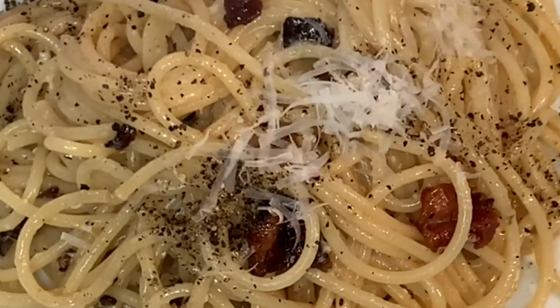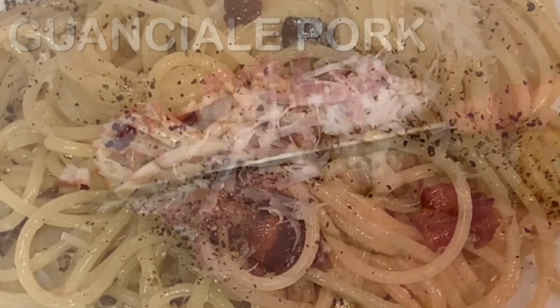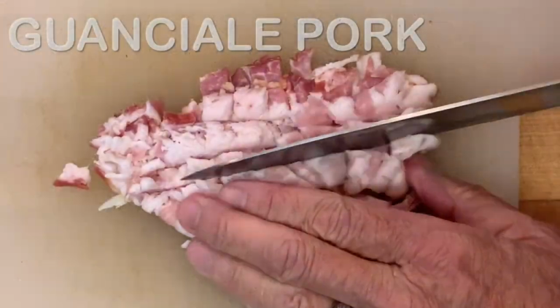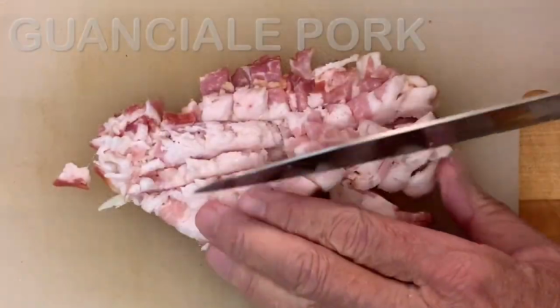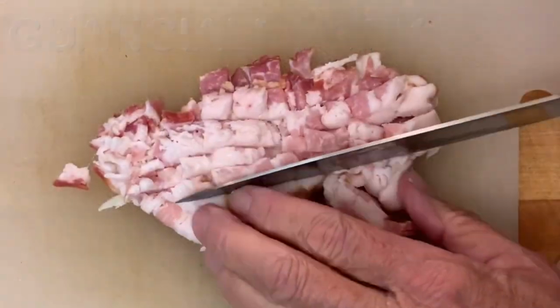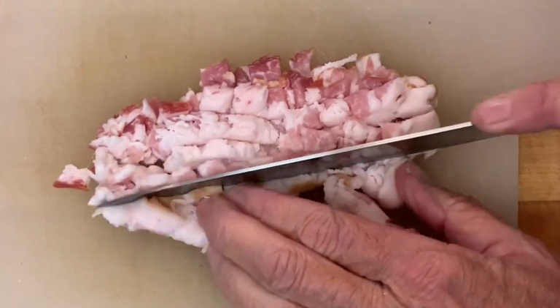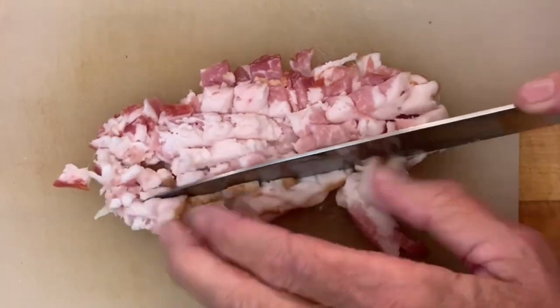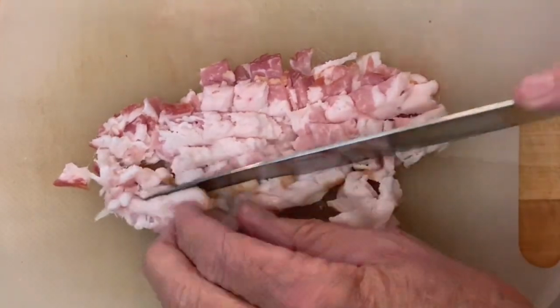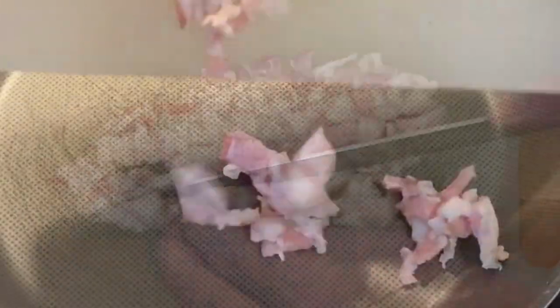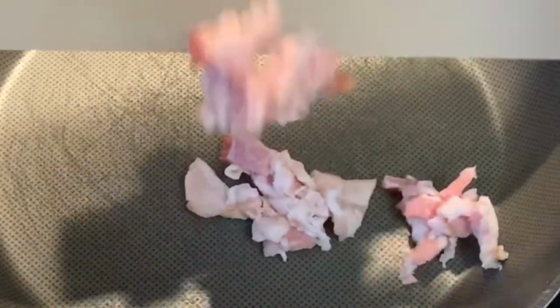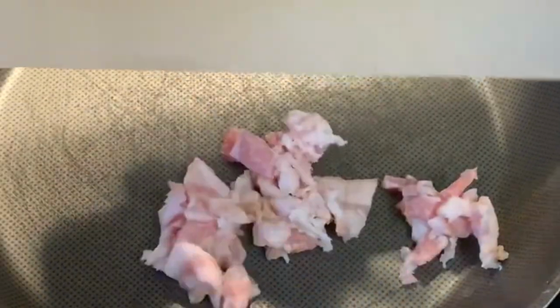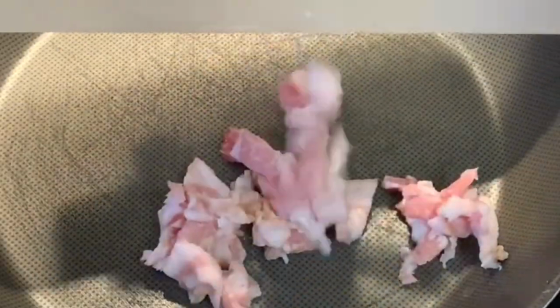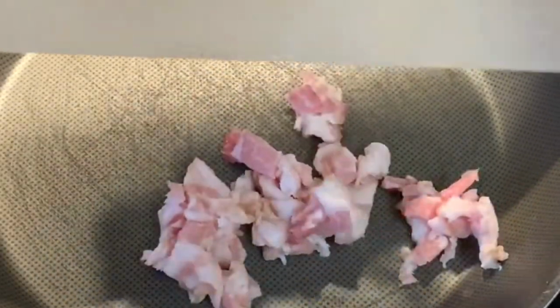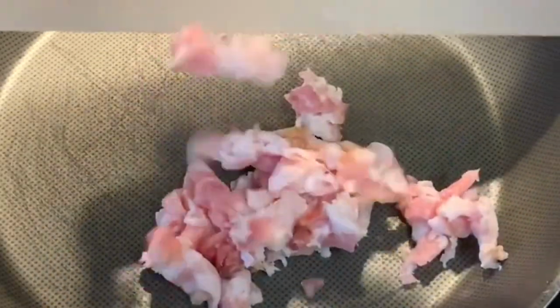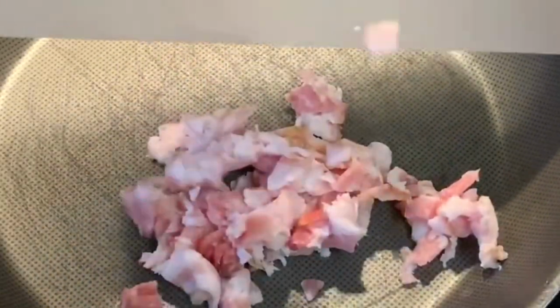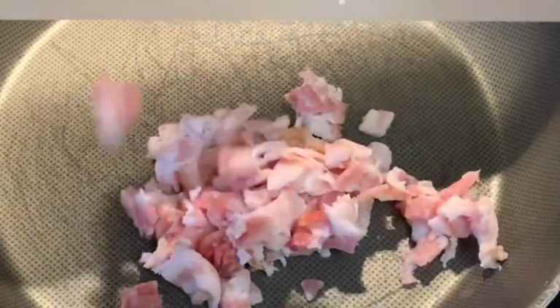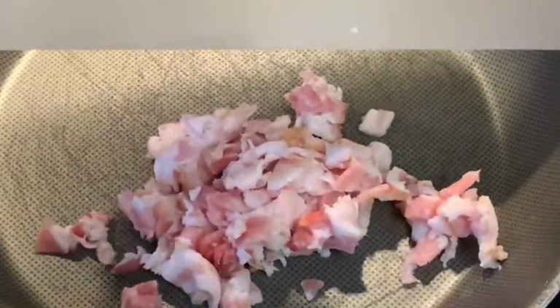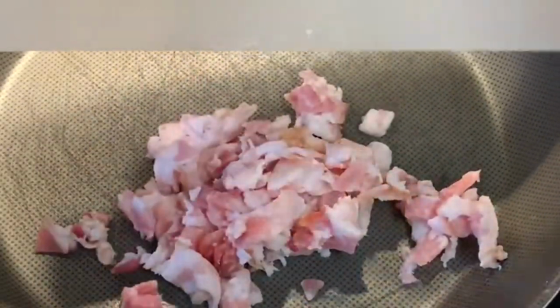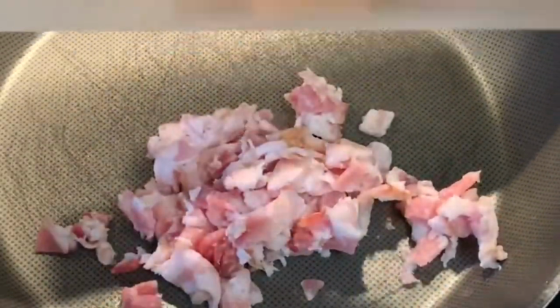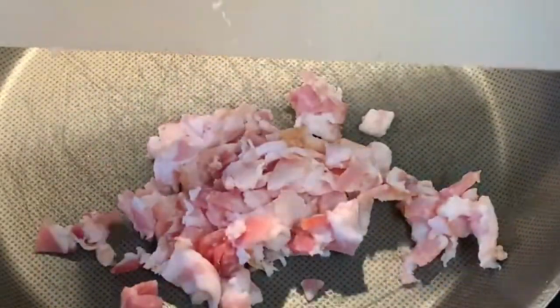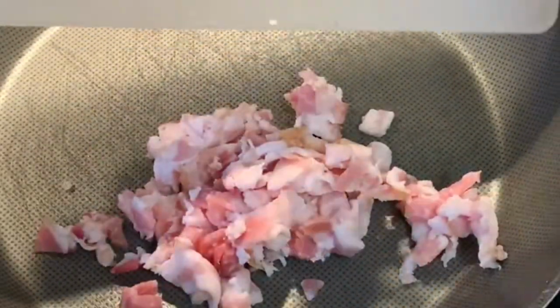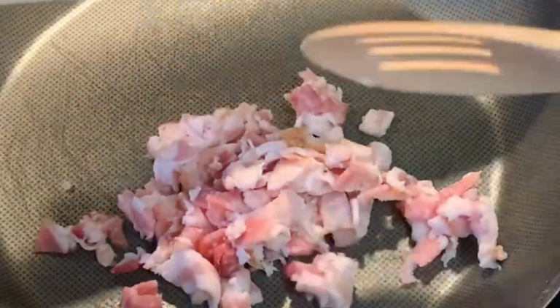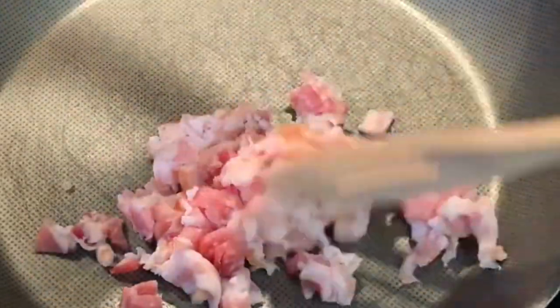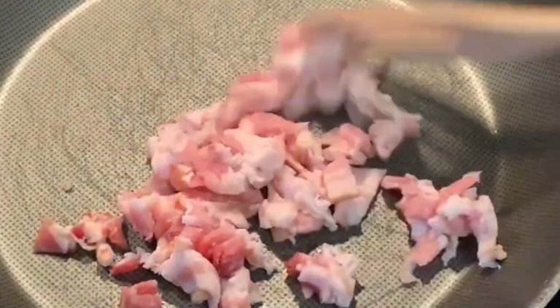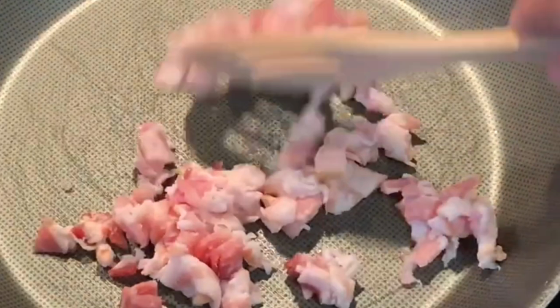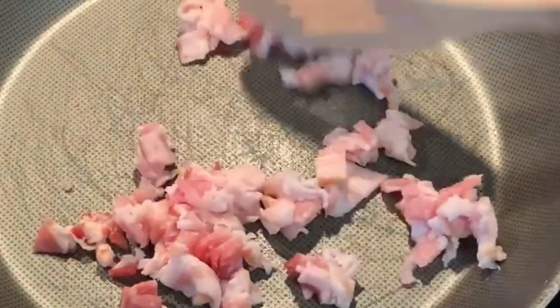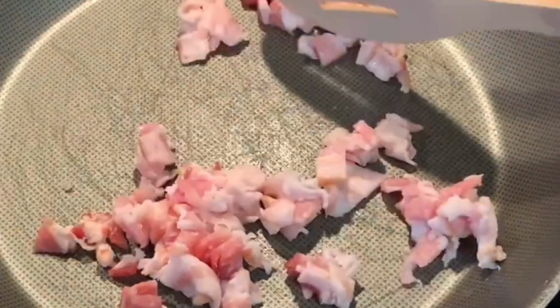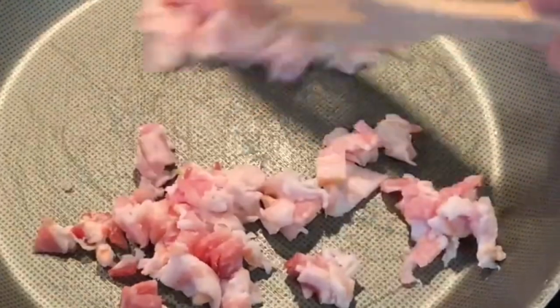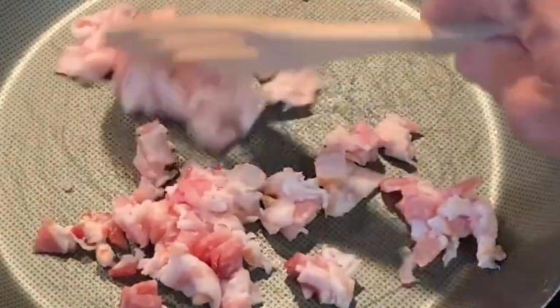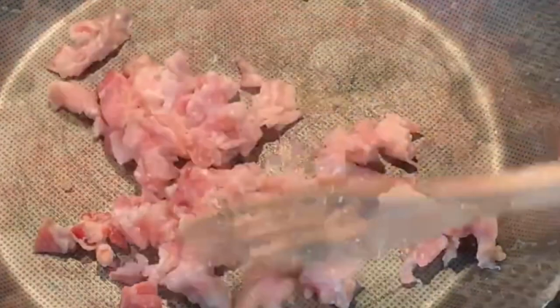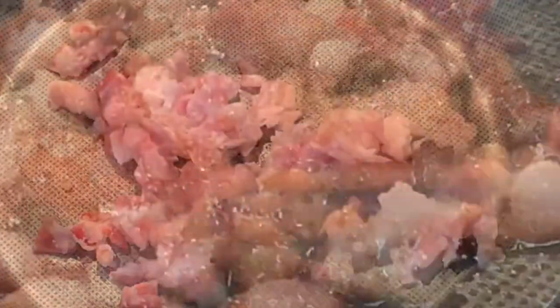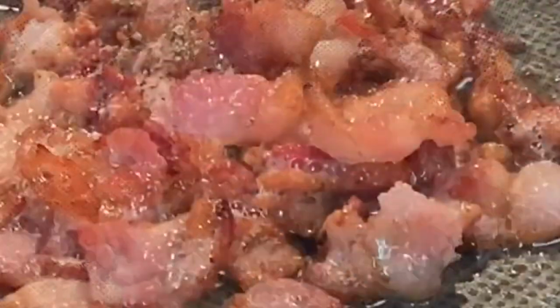Cube up your guanciale and add to a cold skillet over a little more than medium heat. Slowly cook this up to render the fat until really crisp.